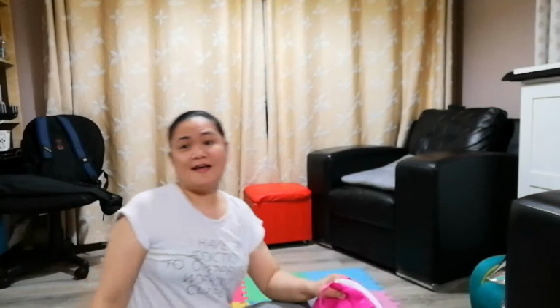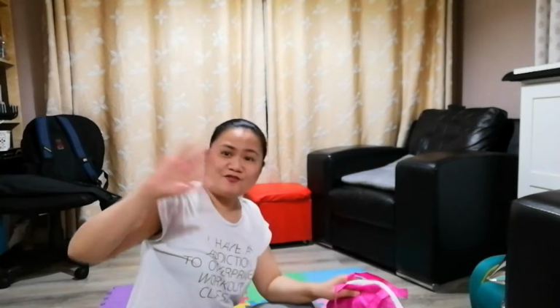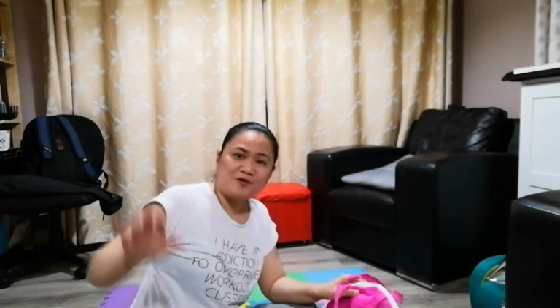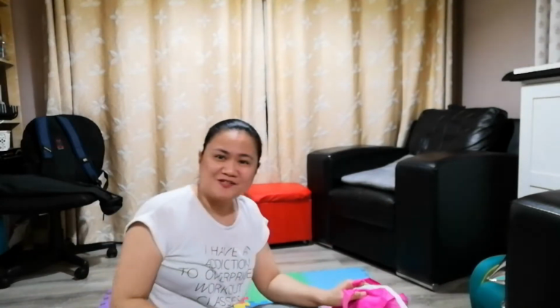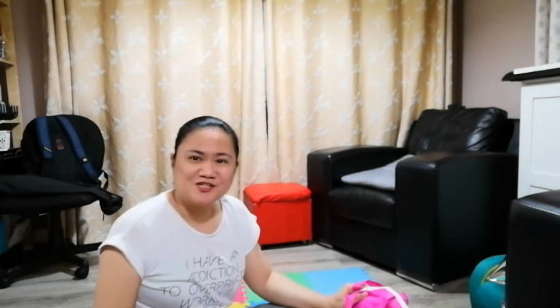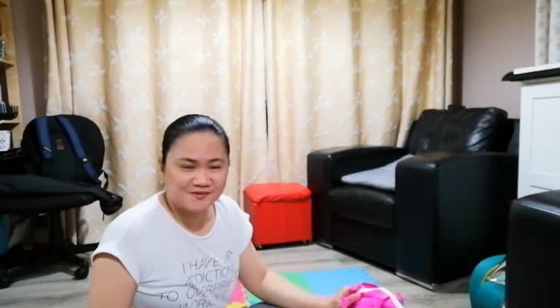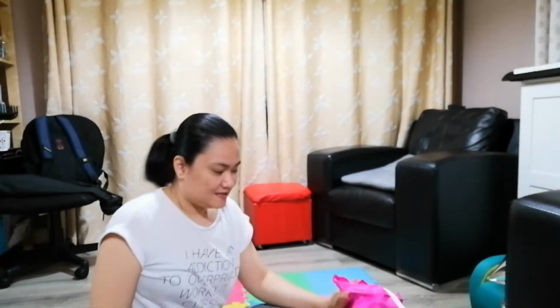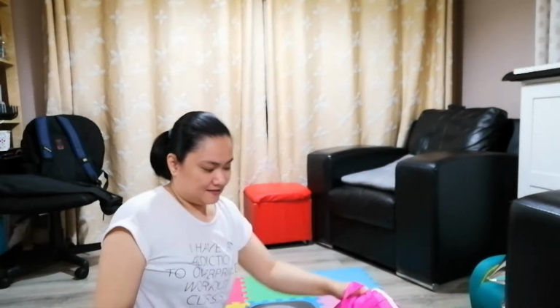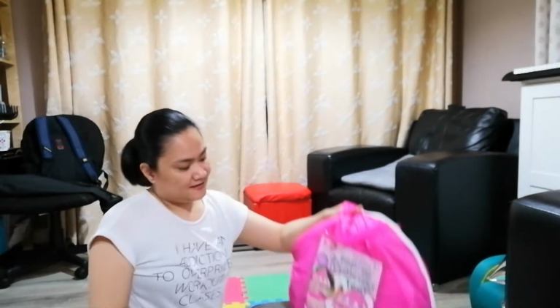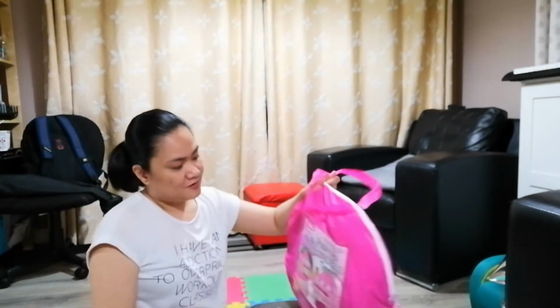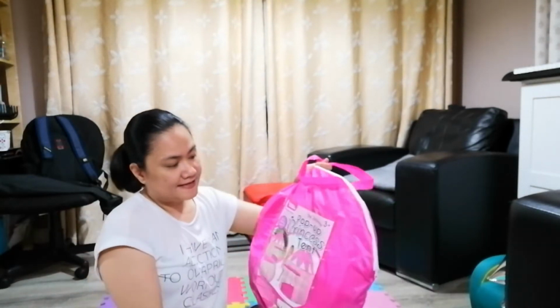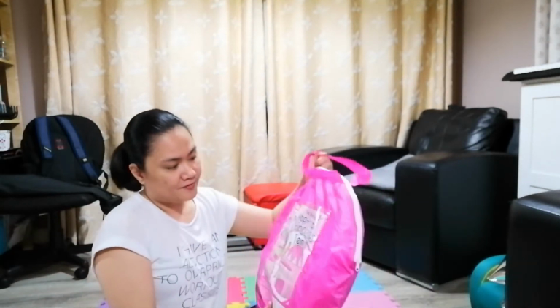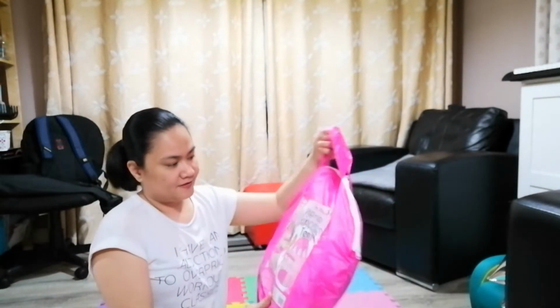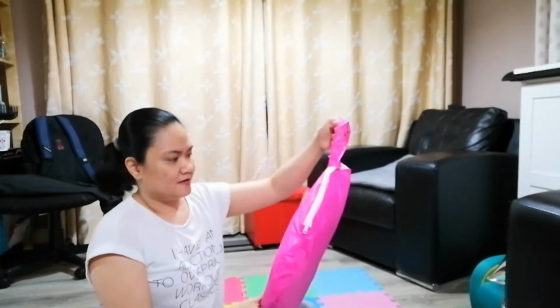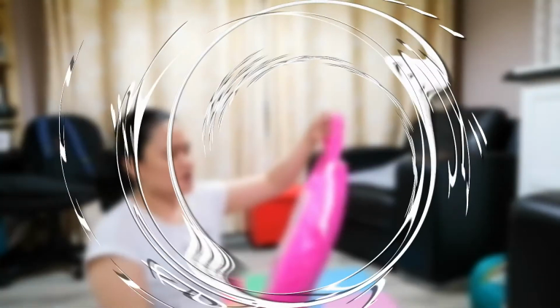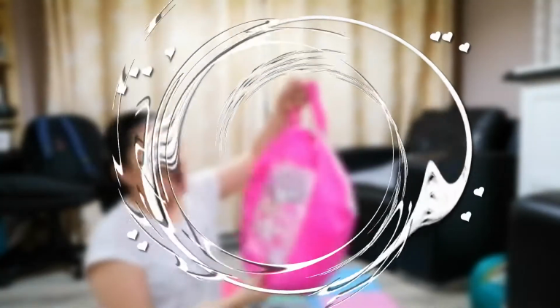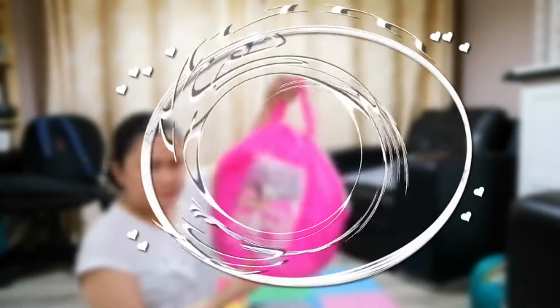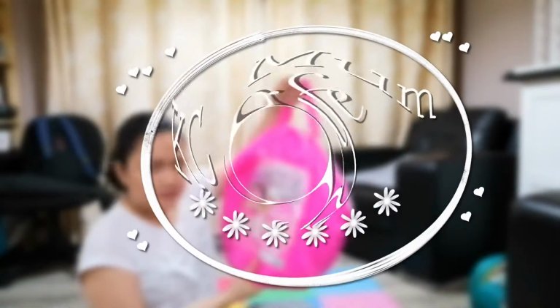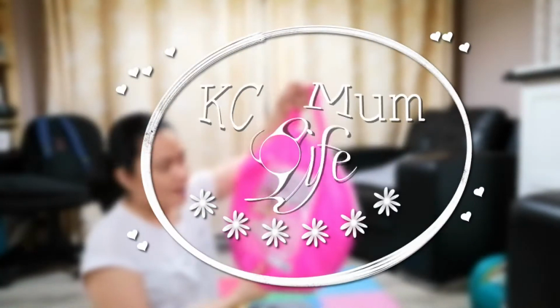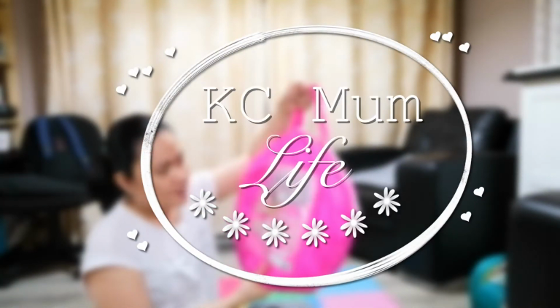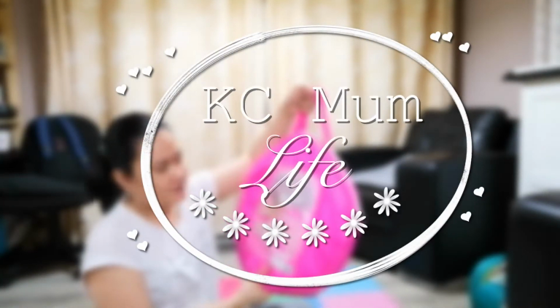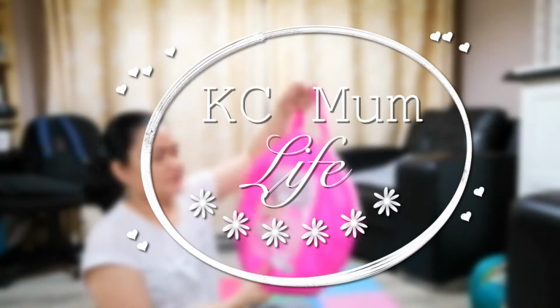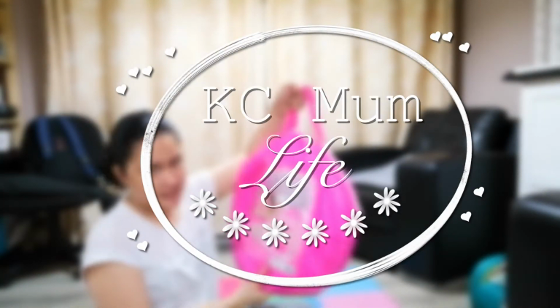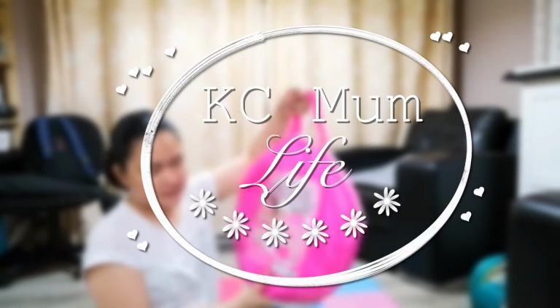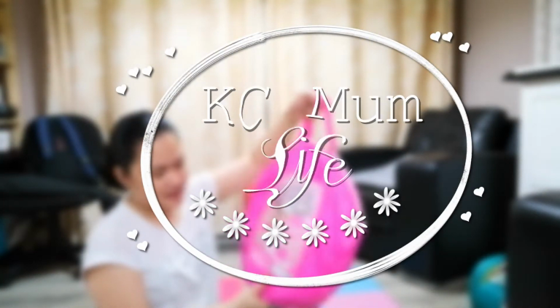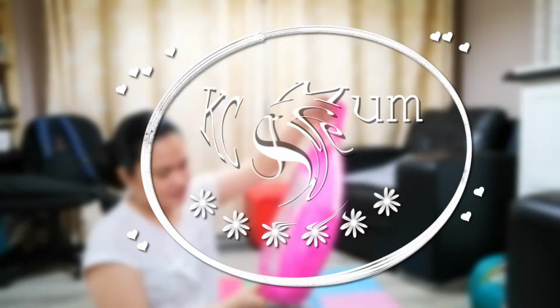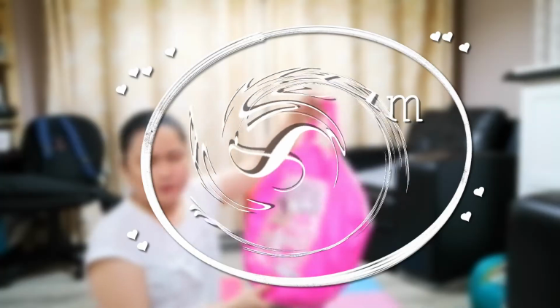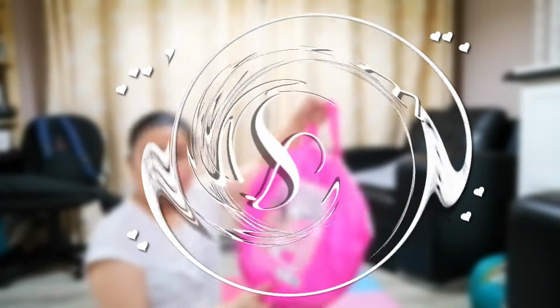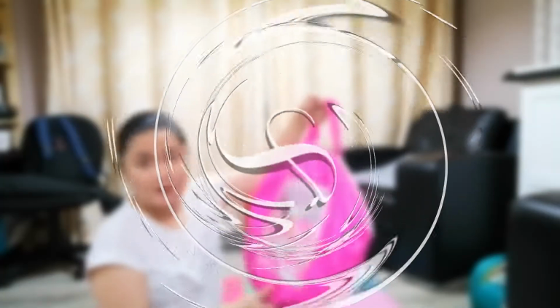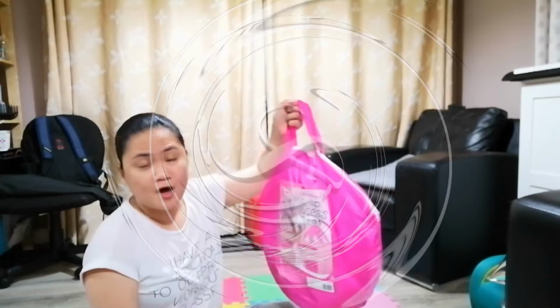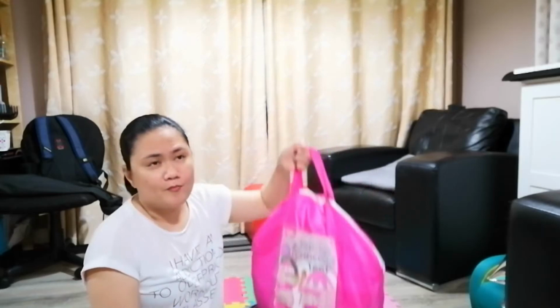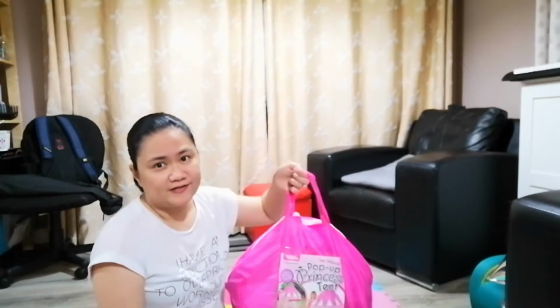Hi everybody, welcome back to my channel. Today I am going to set up this ultimate pop-up princess tent that we got from Home Bargains.